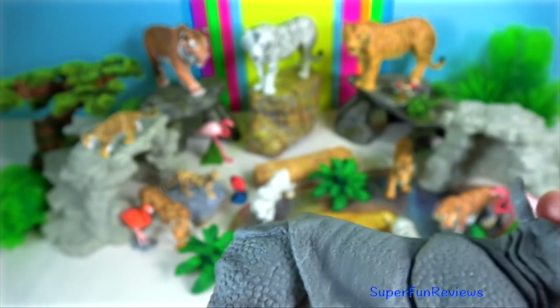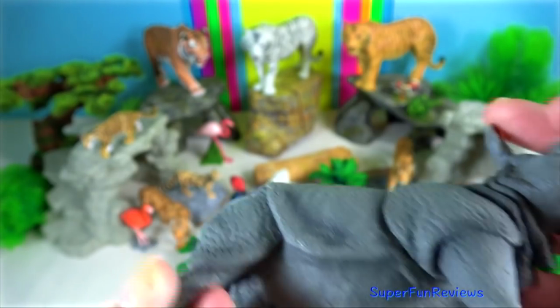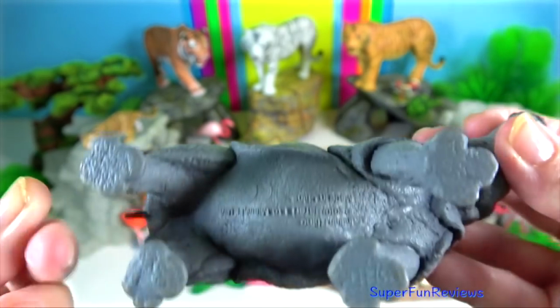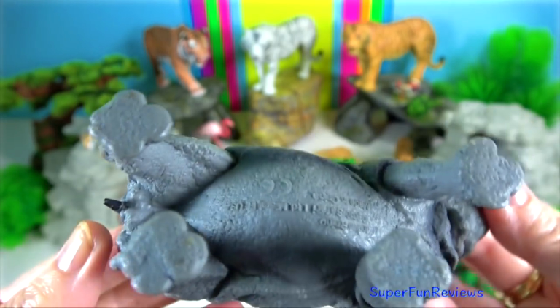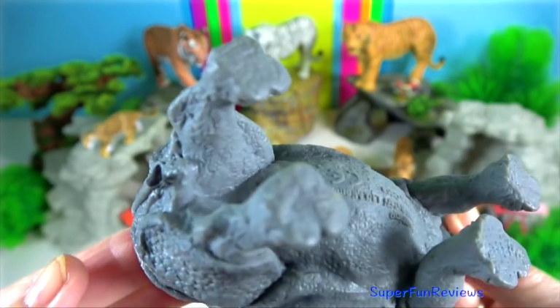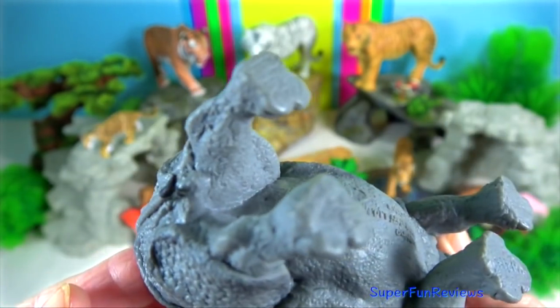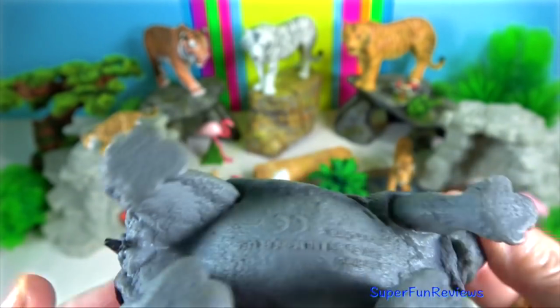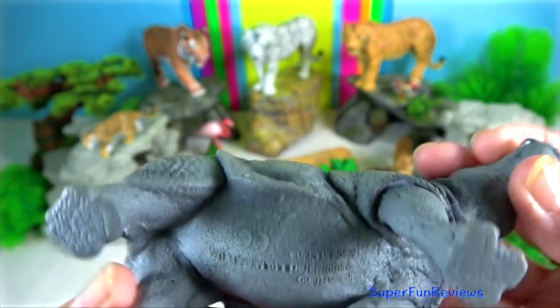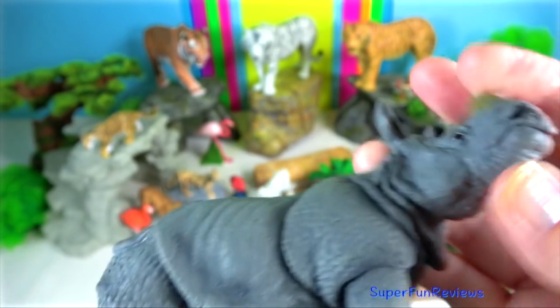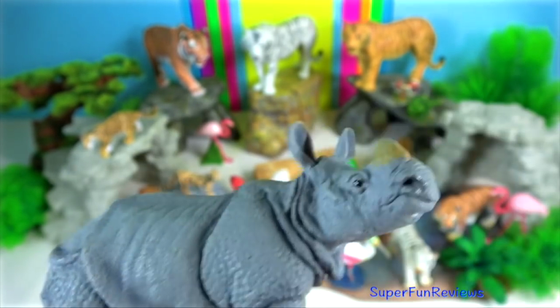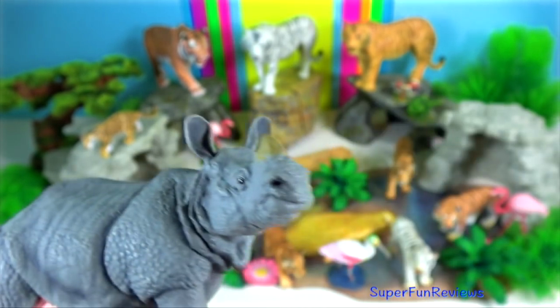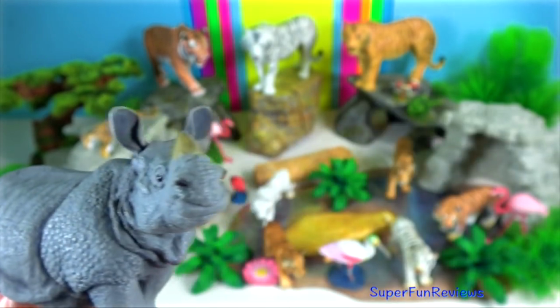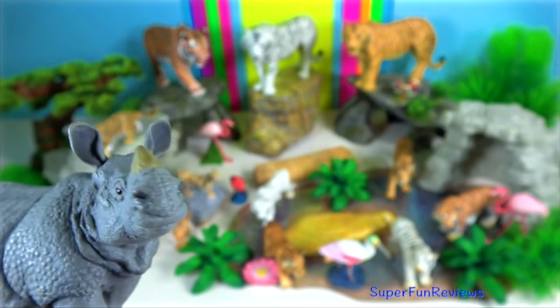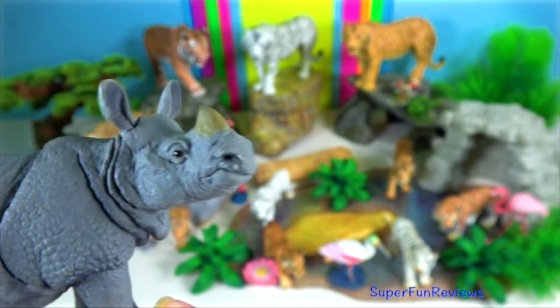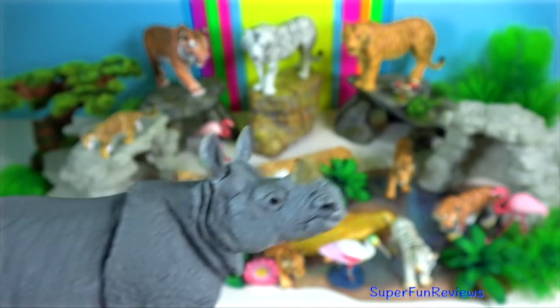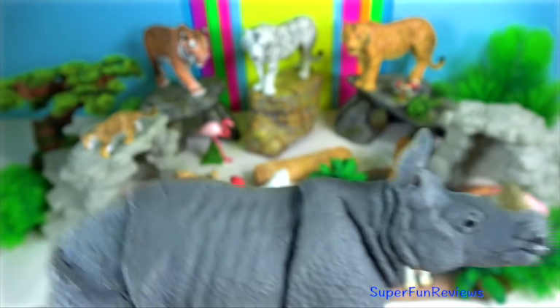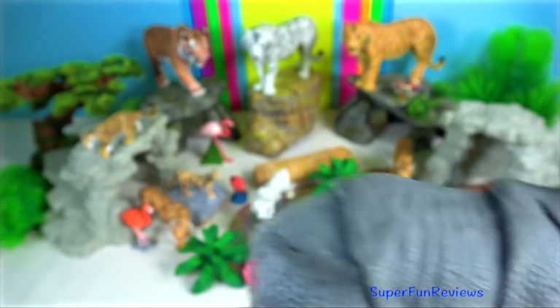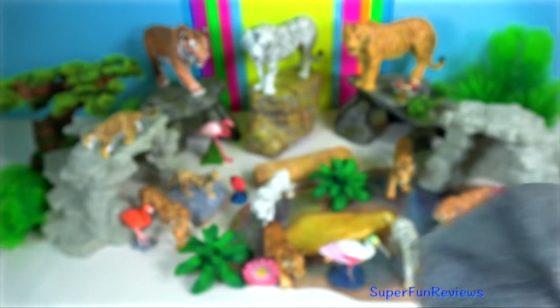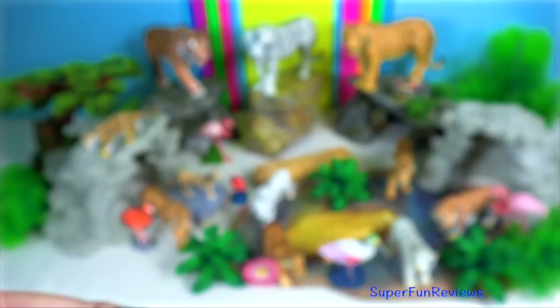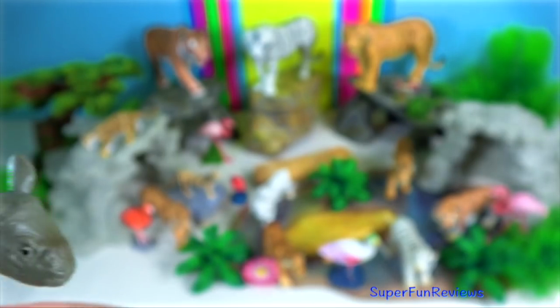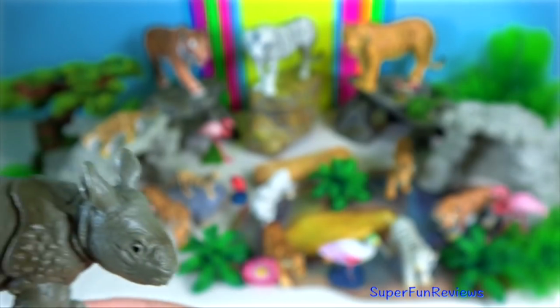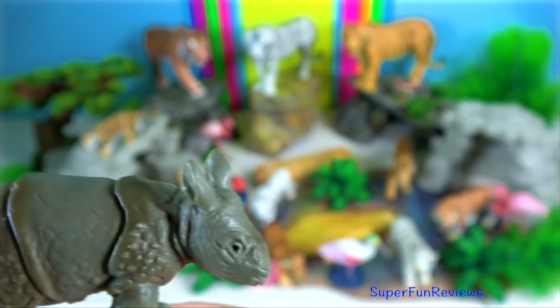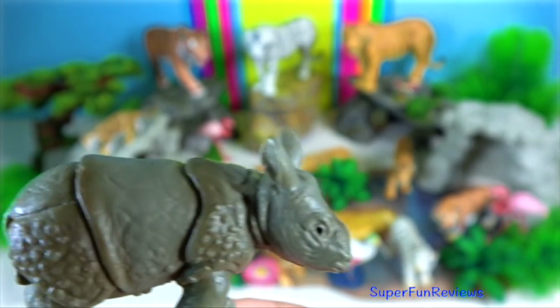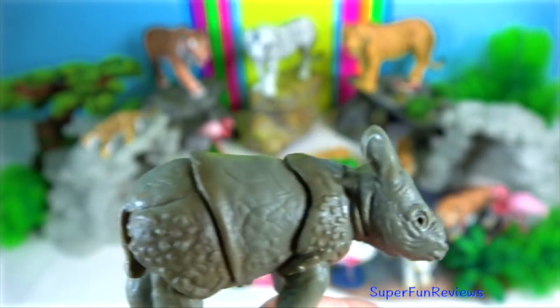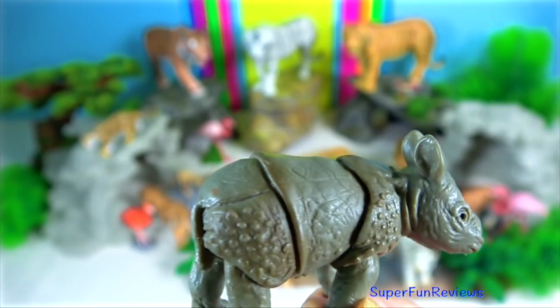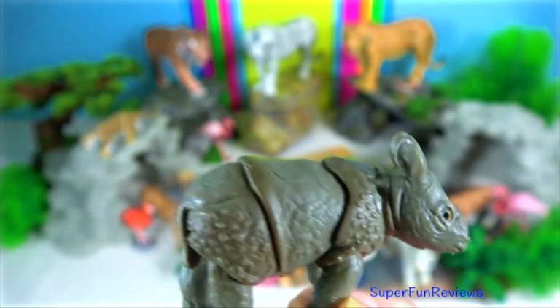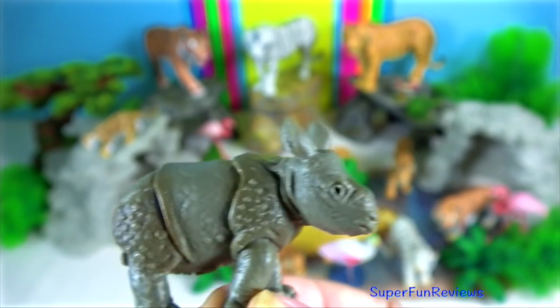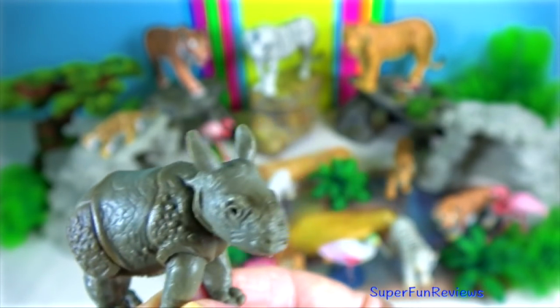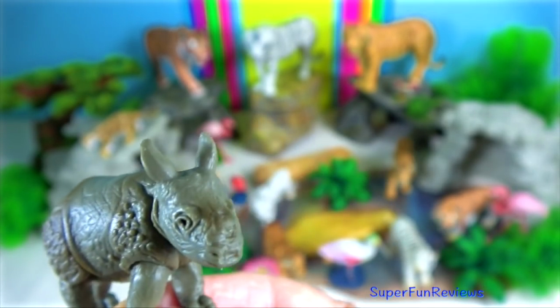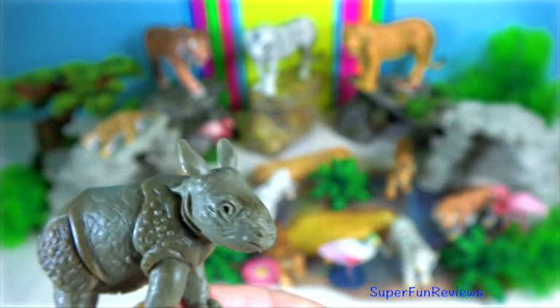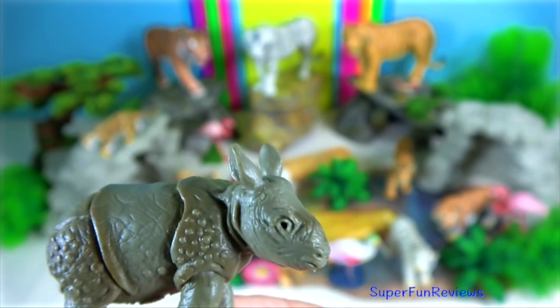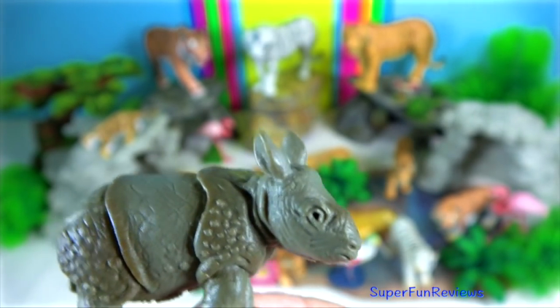Males have a head and body length up to 3.8 metres with a shoulder height of nearly 1.9 metres. Males average around 2,200 kilograms.